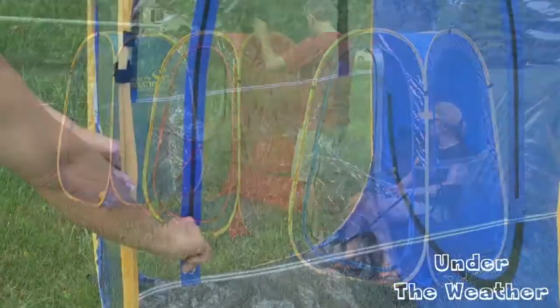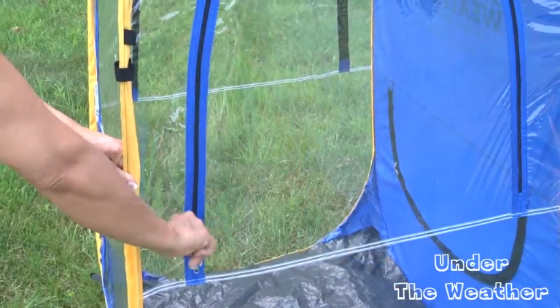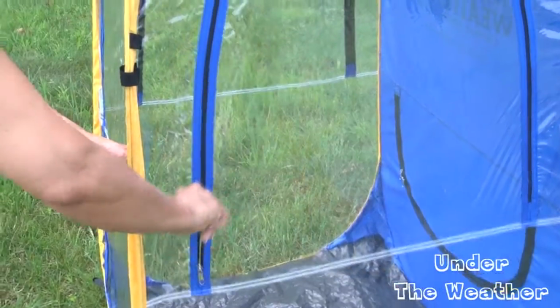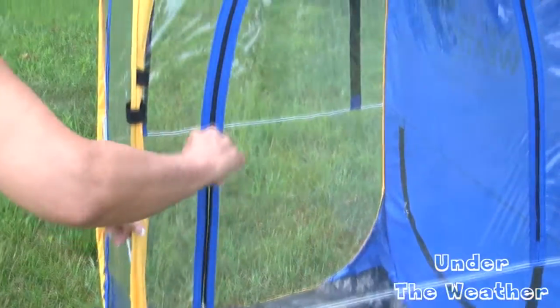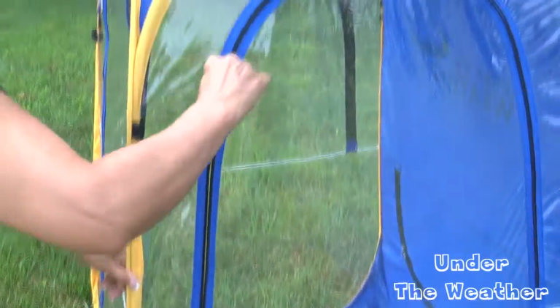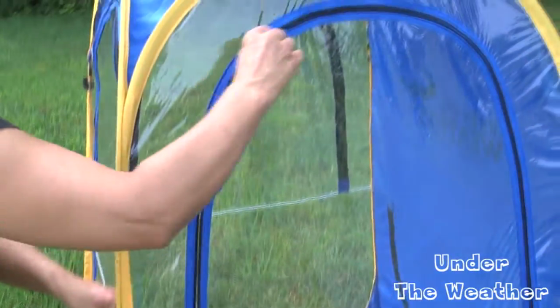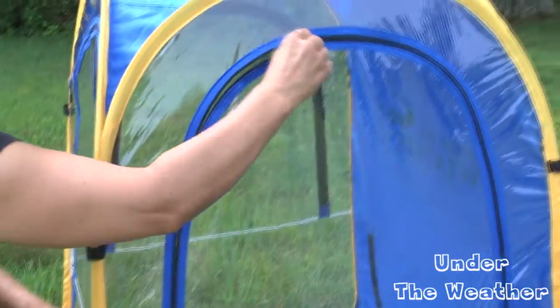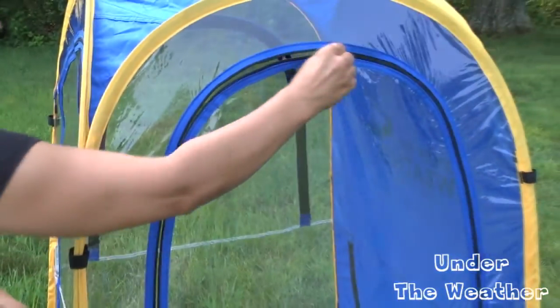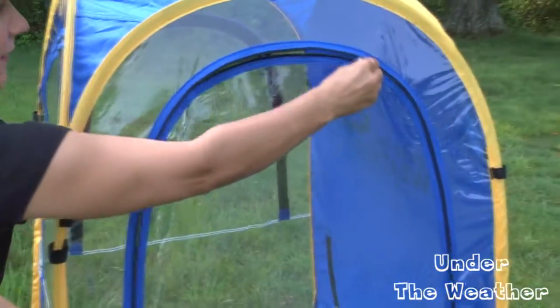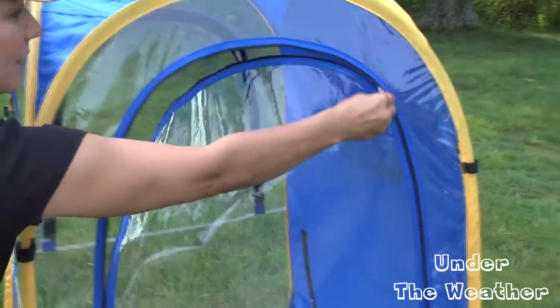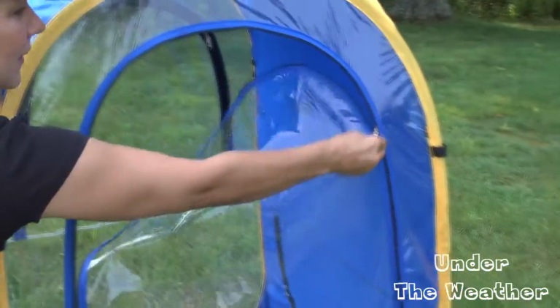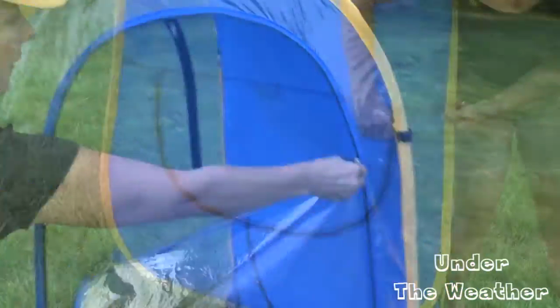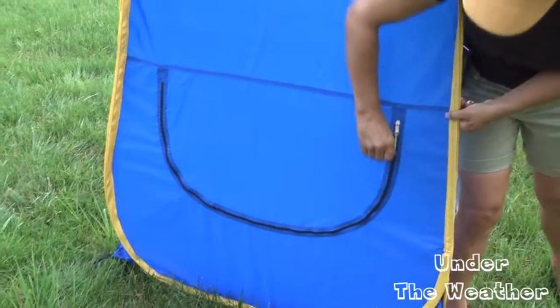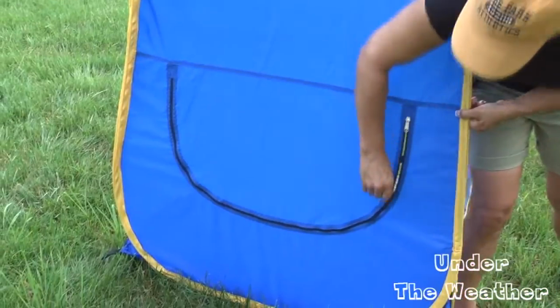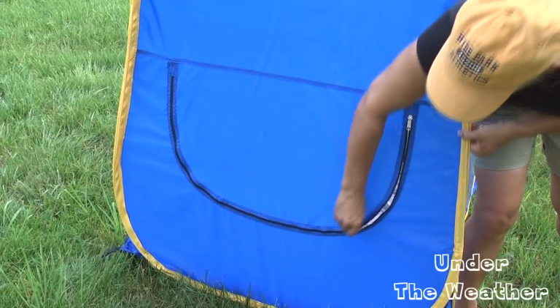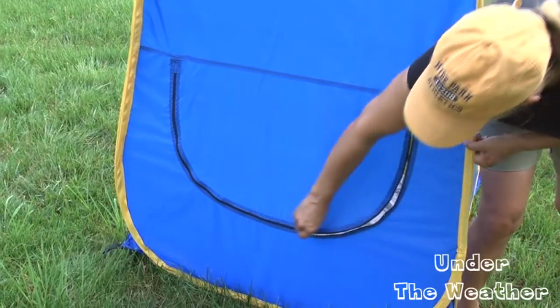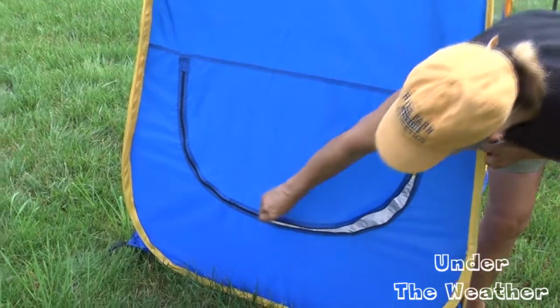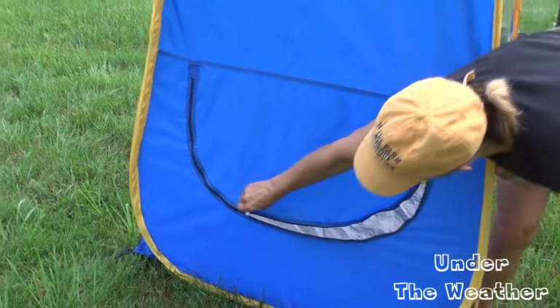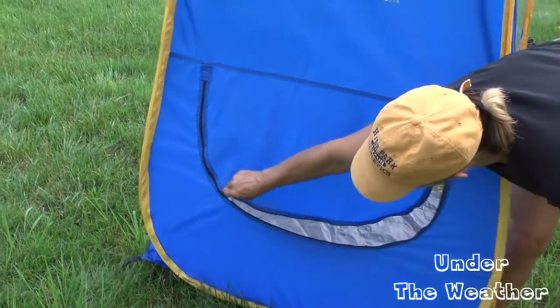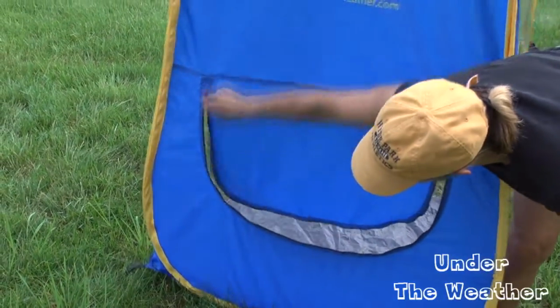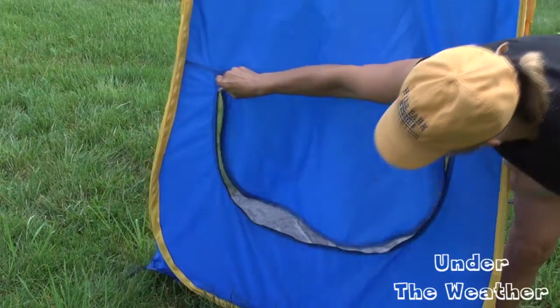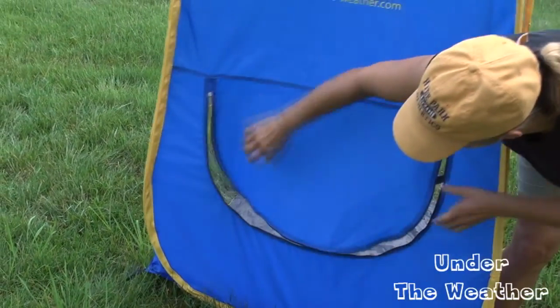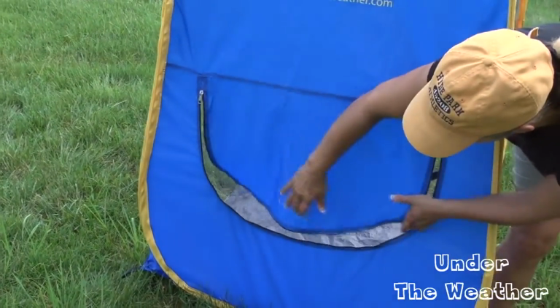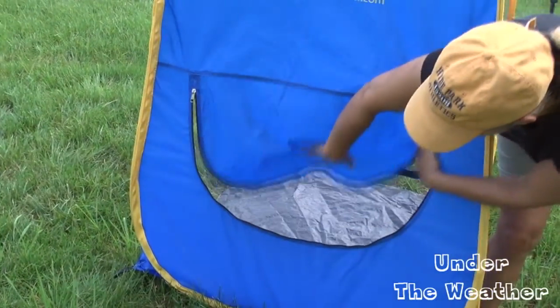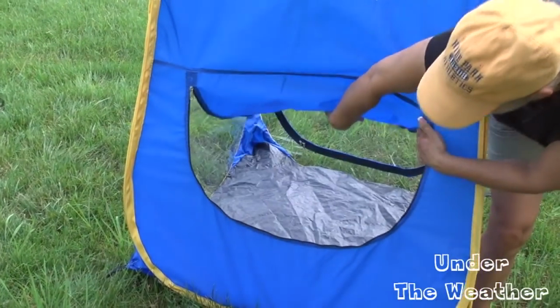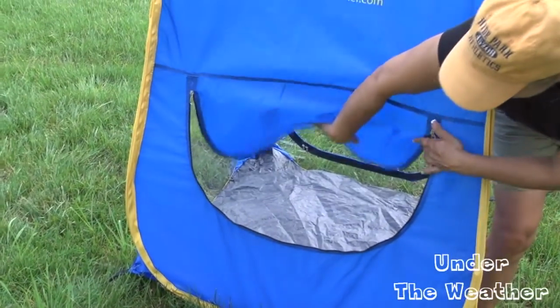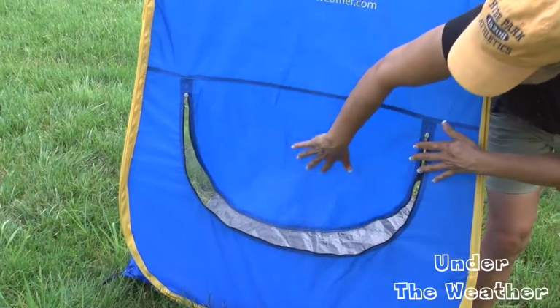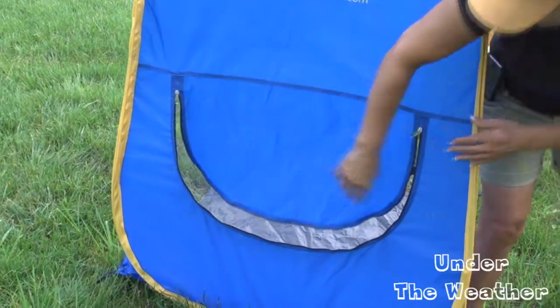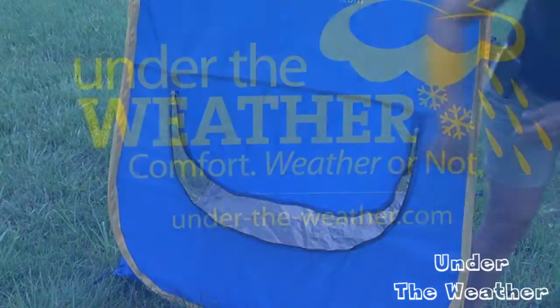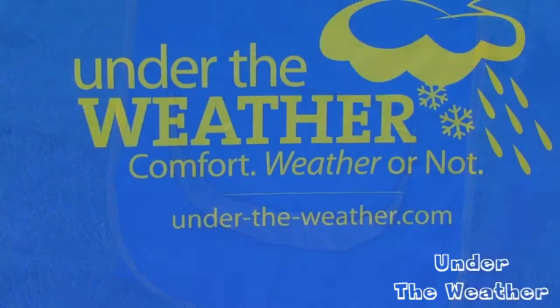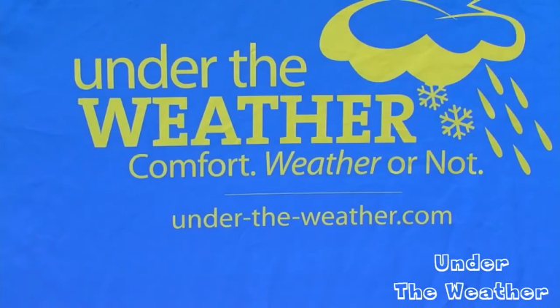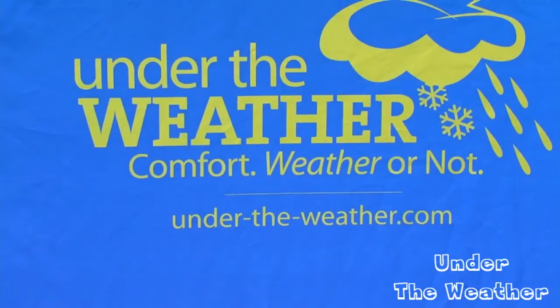The sides, back, and front all open for full ventilation. Throw in a portable fan and enjoy a jug full of ice water on a super hot day.